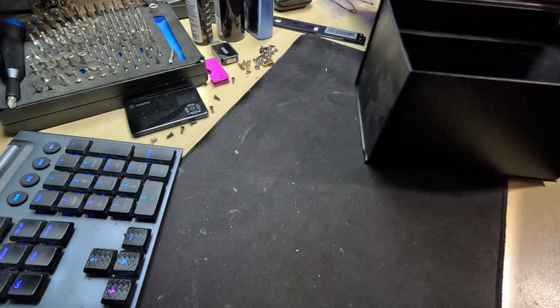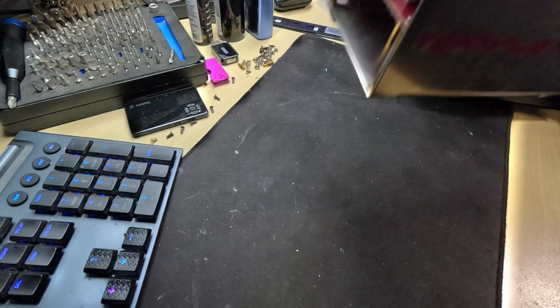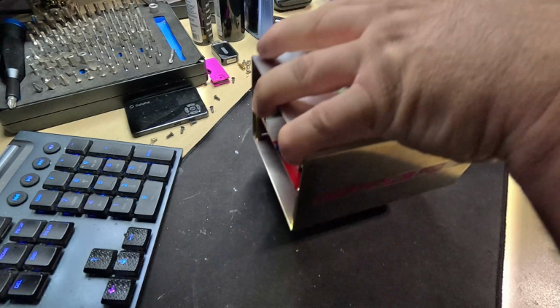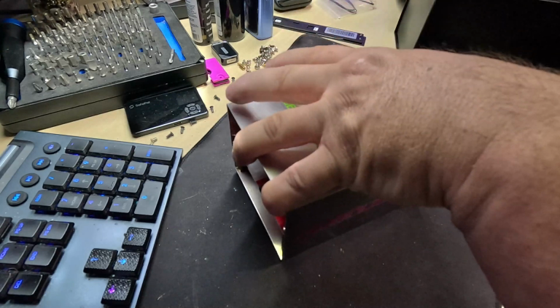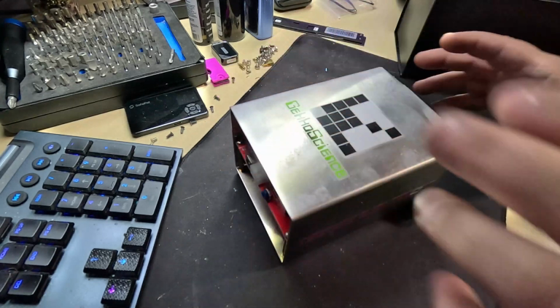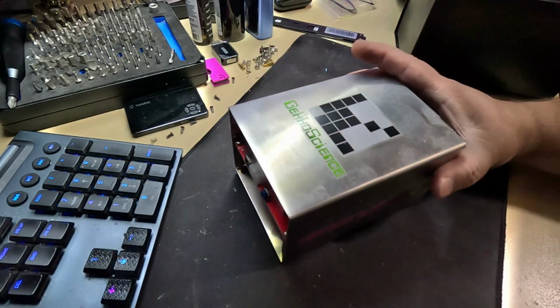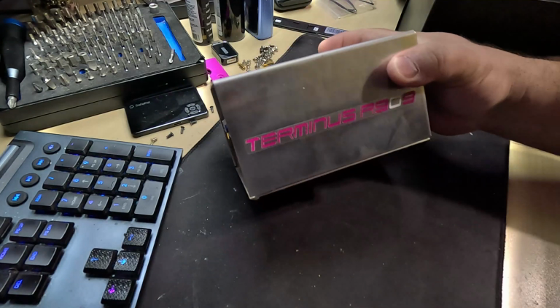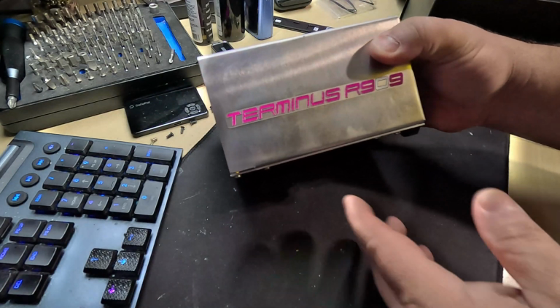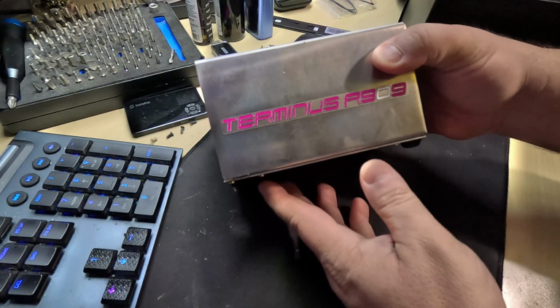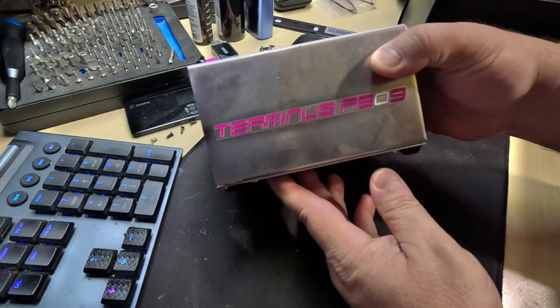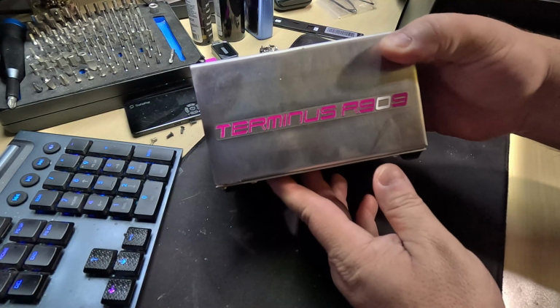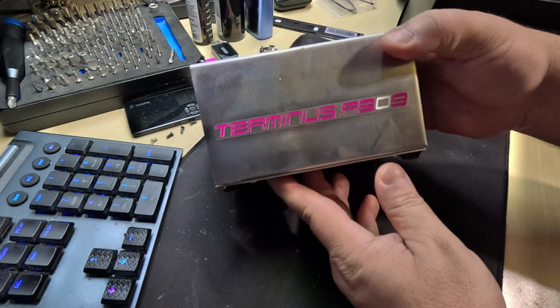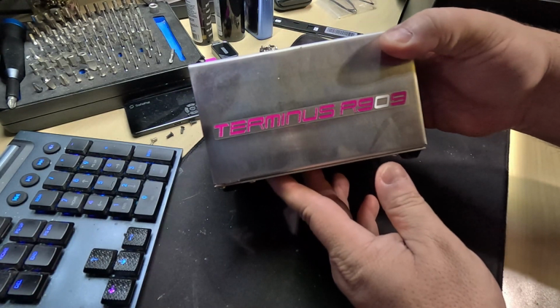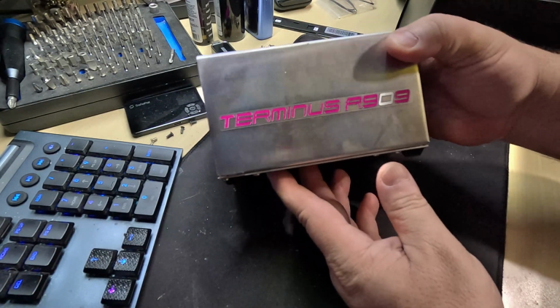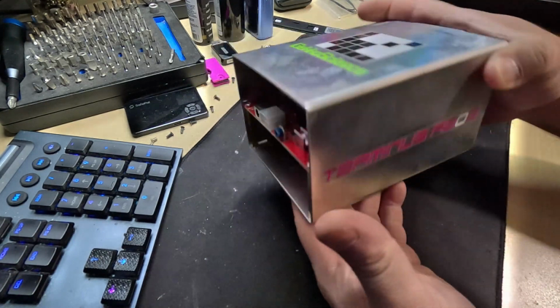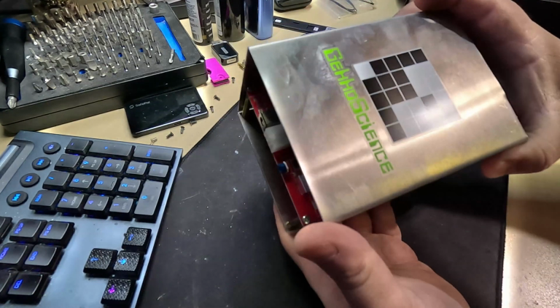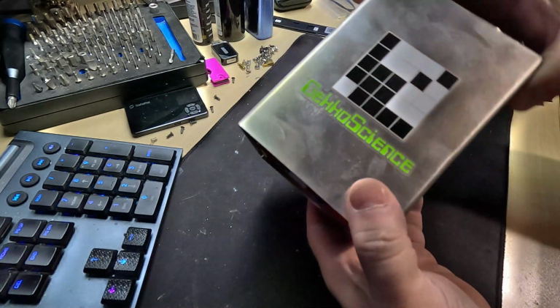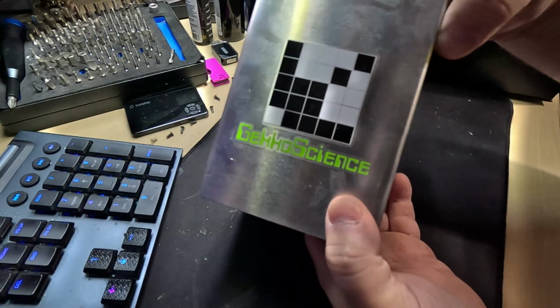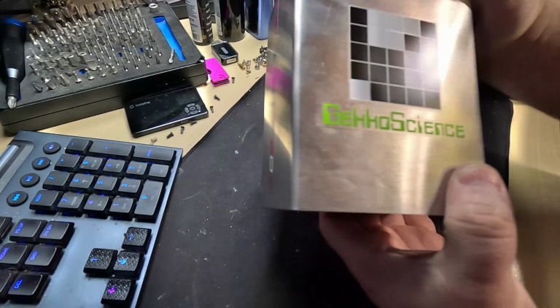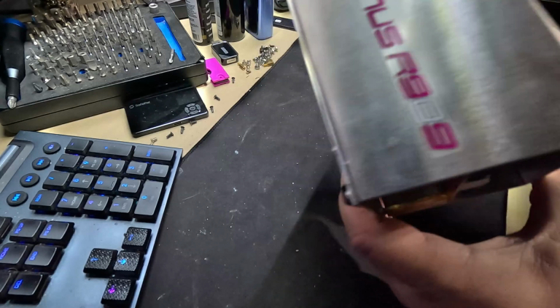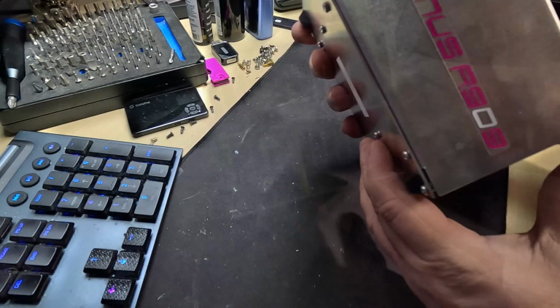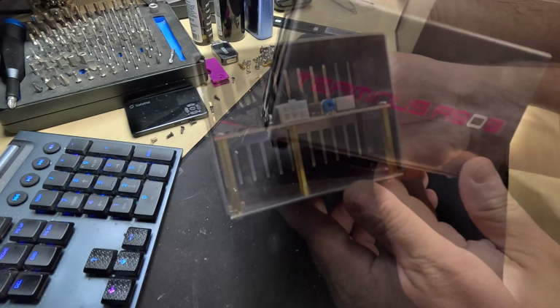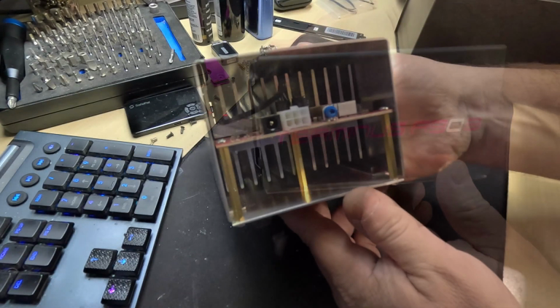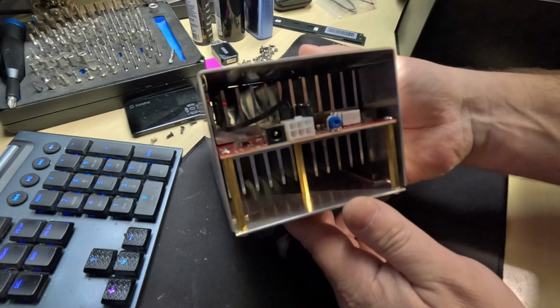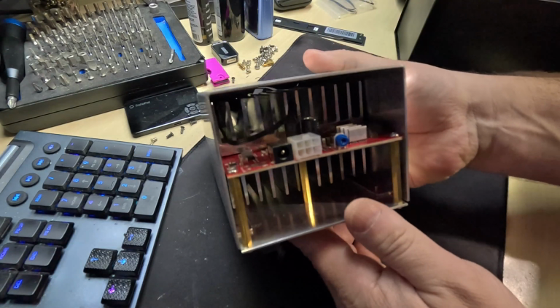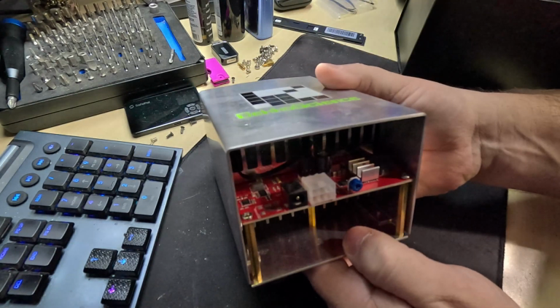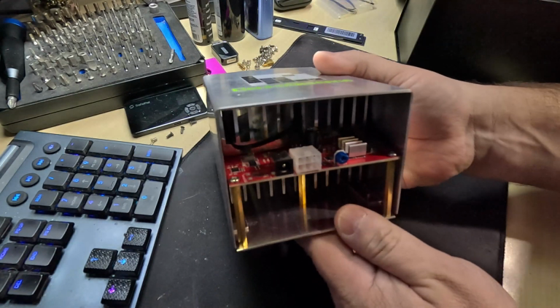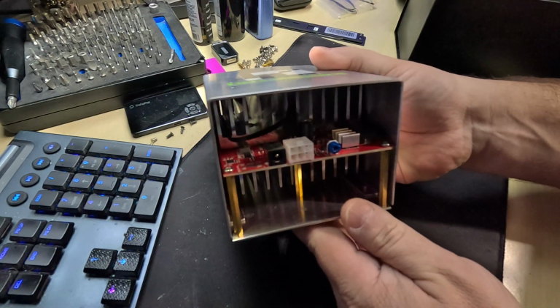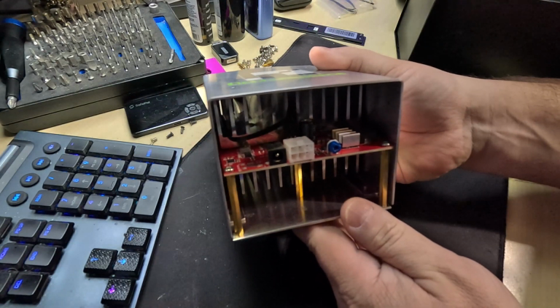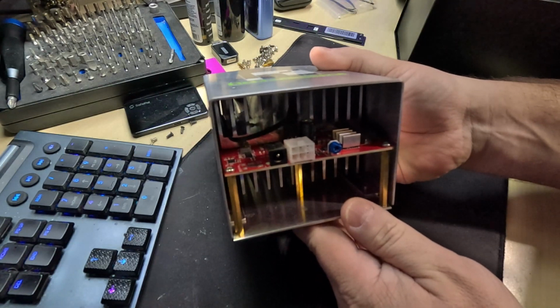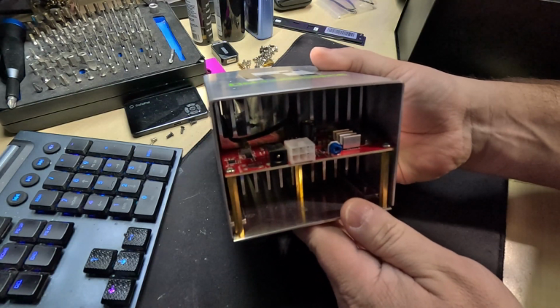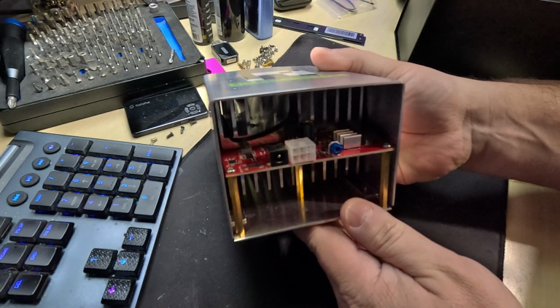That thing's actually got a little bit of weight to it. Terminus R909, Gecko Science — nice circuit board. And I already know what the problem is.